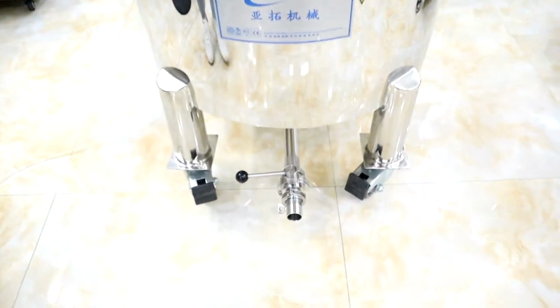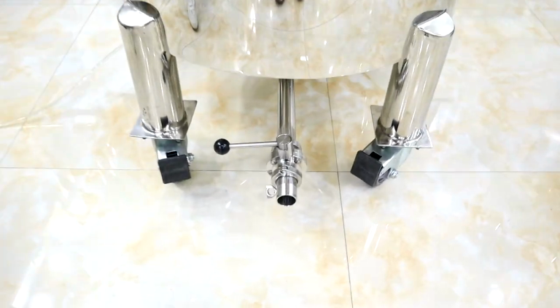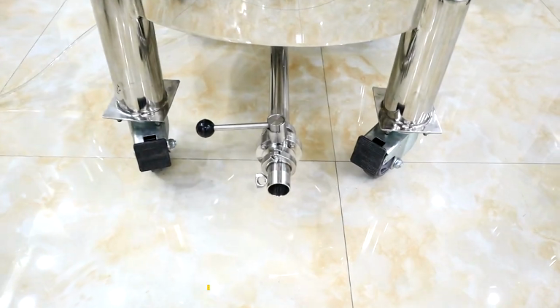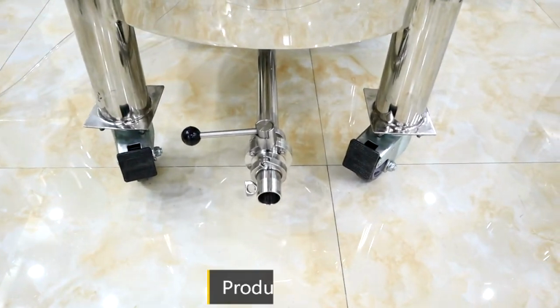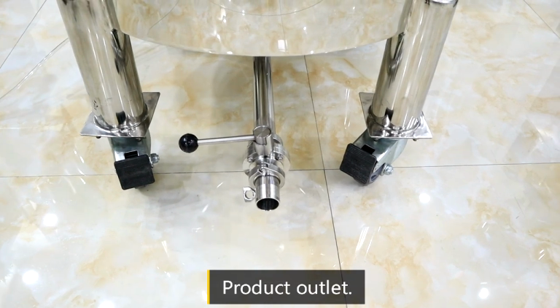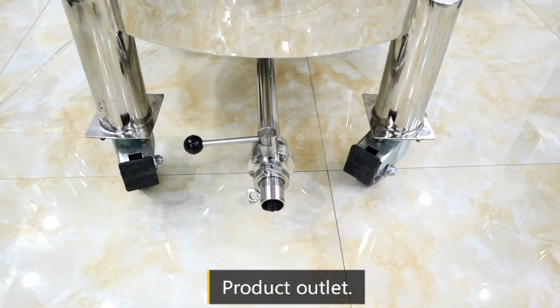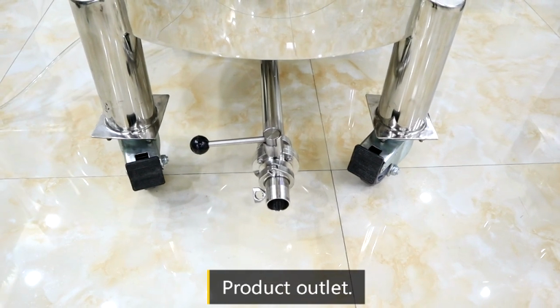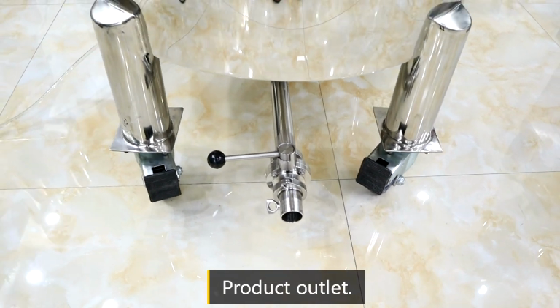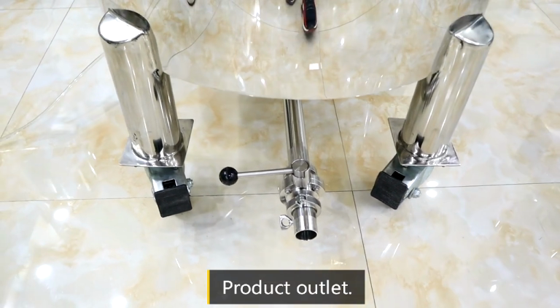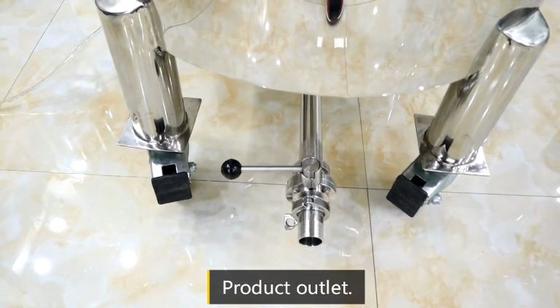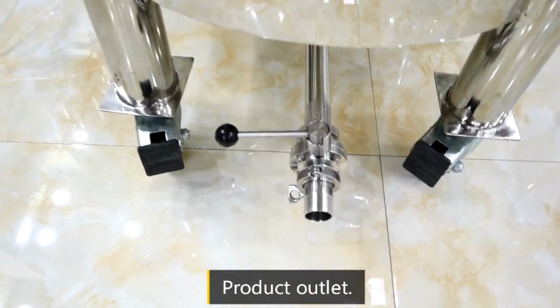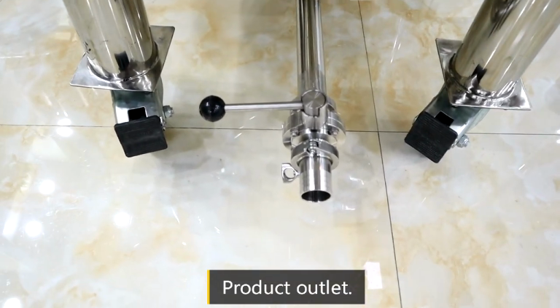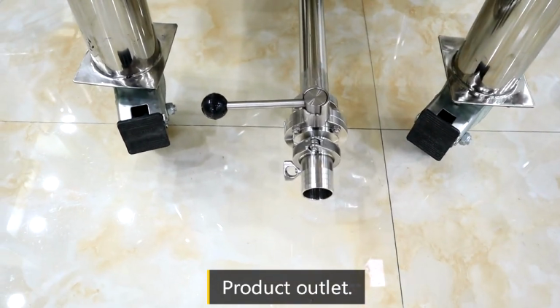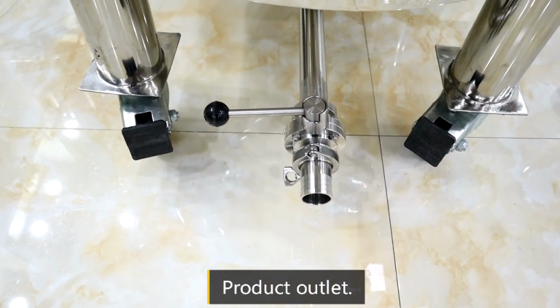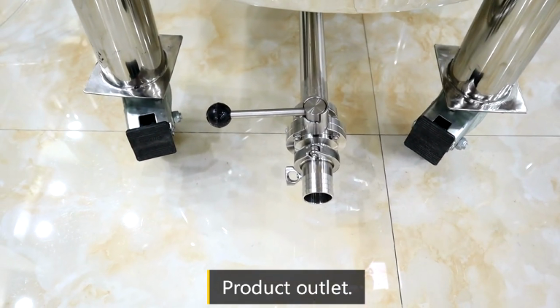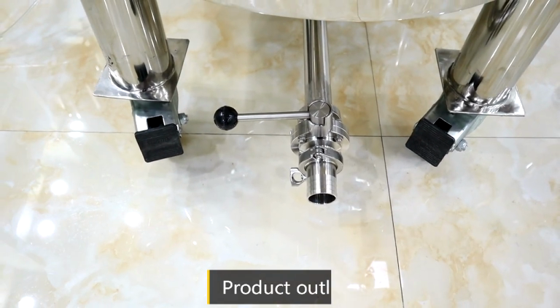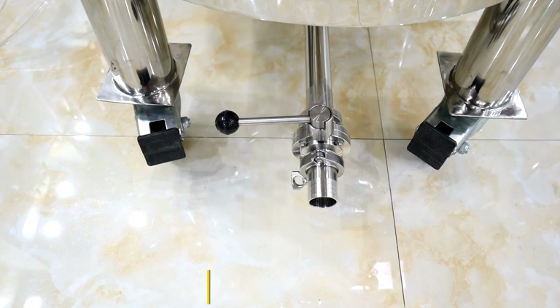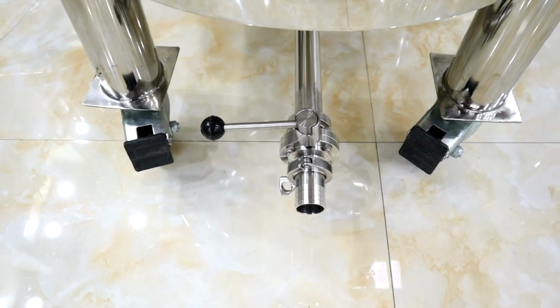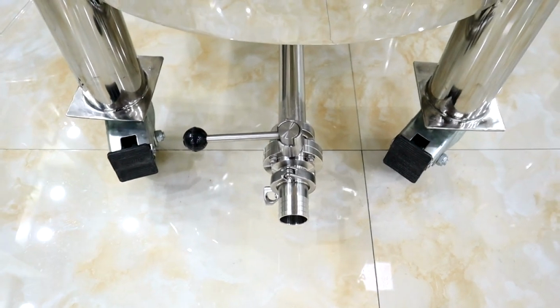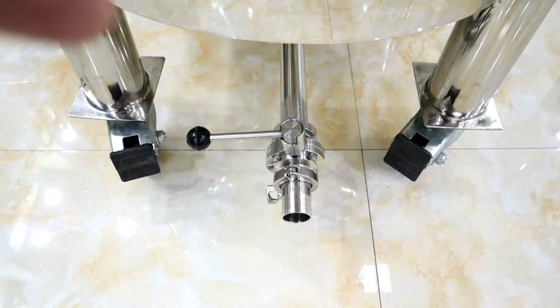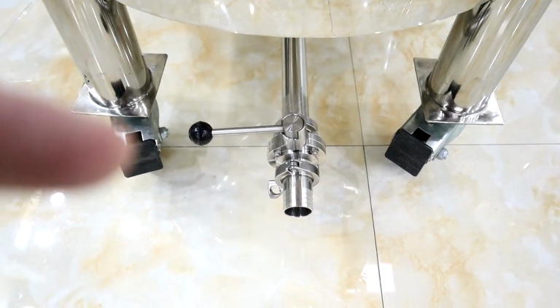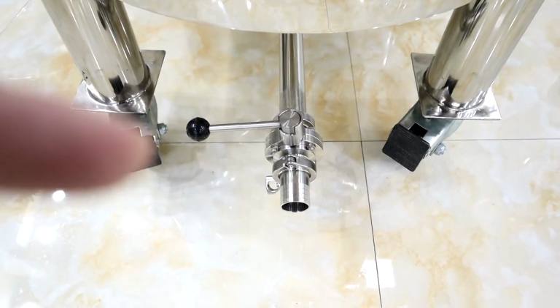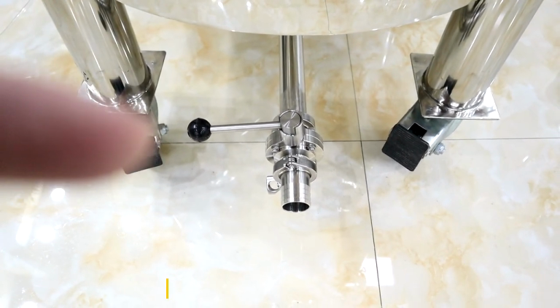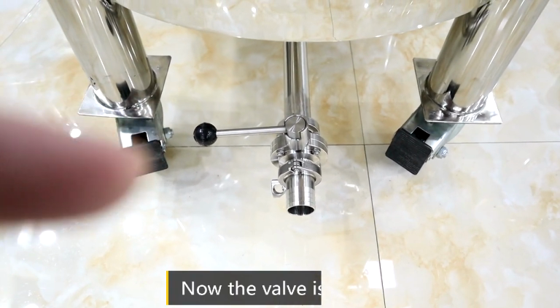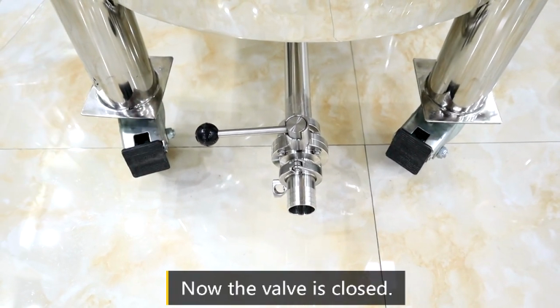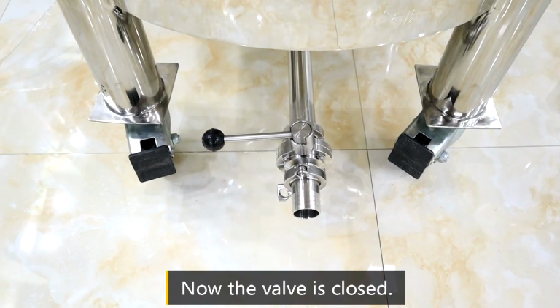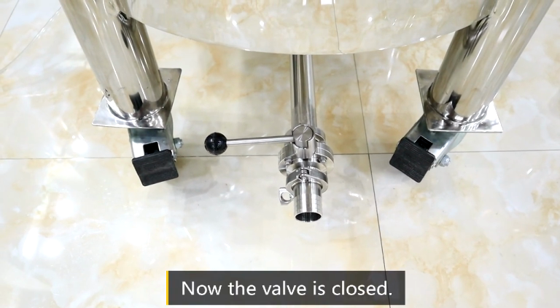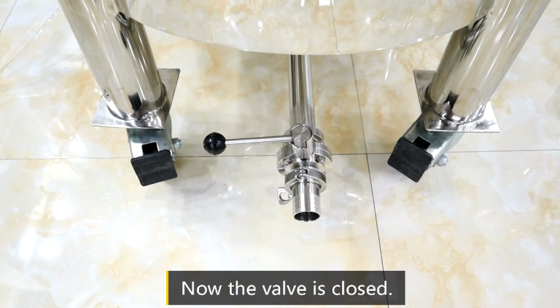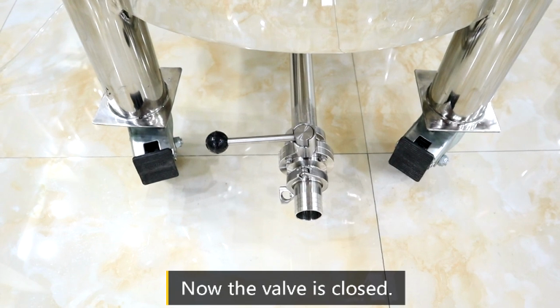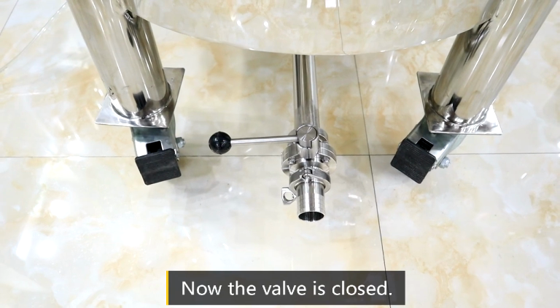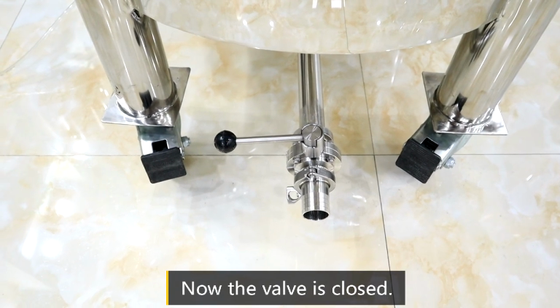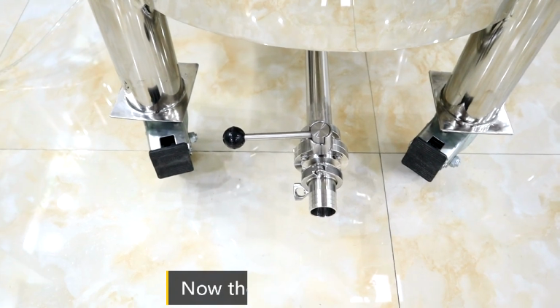This is the product outlet. When the valve is in this position, it is closed. When it is aligned in the same direction as the pipe, it is open.